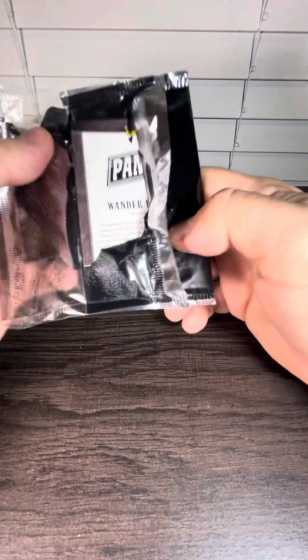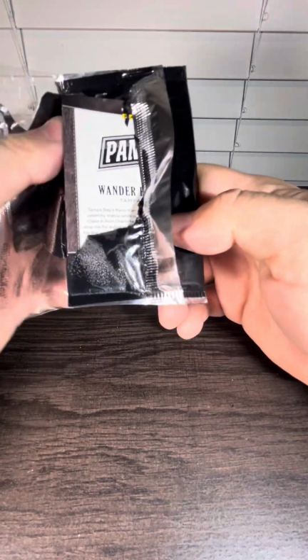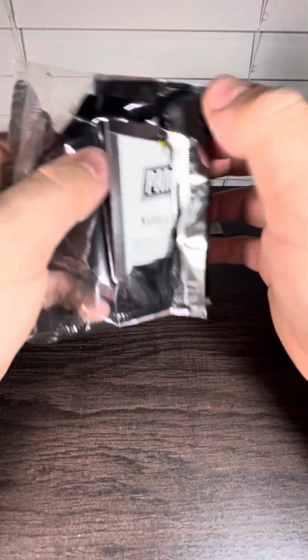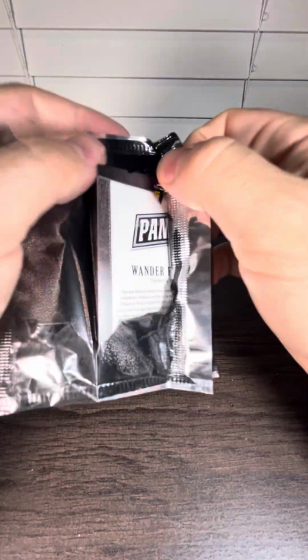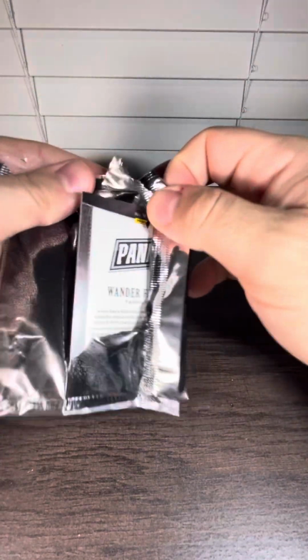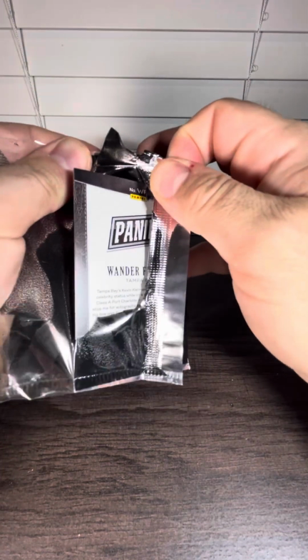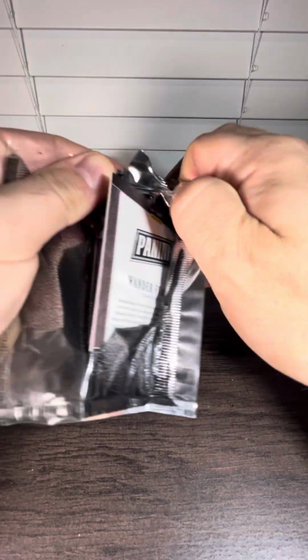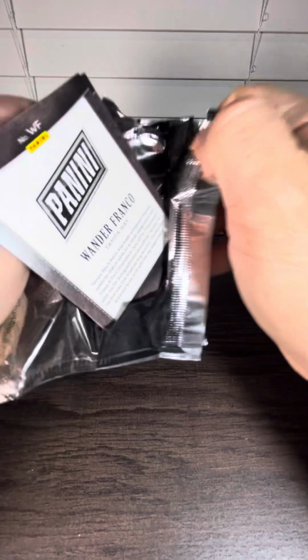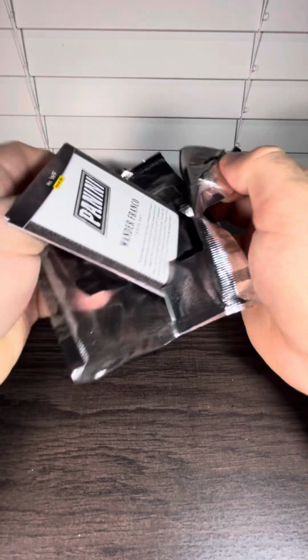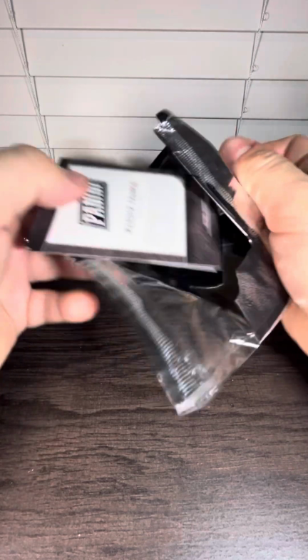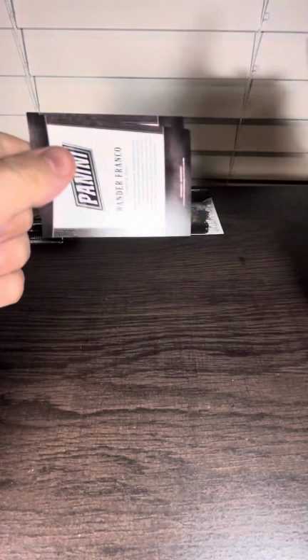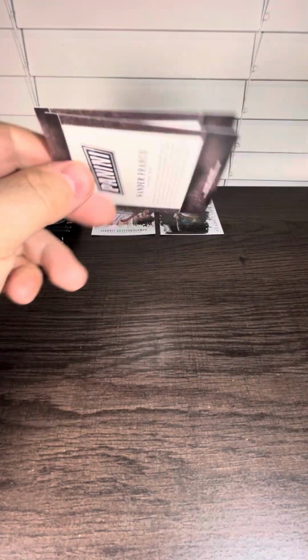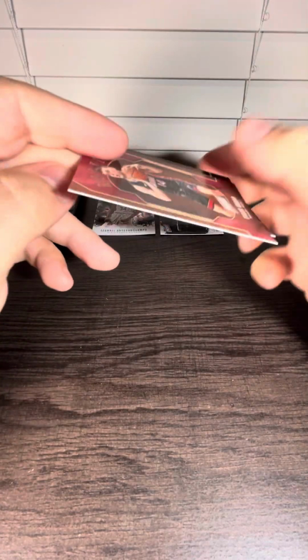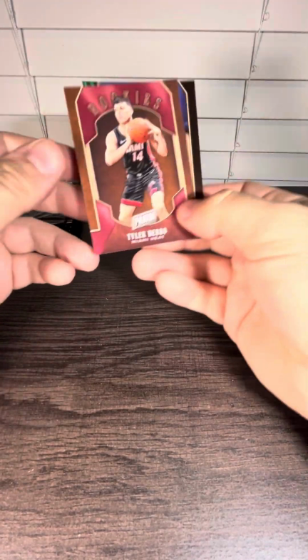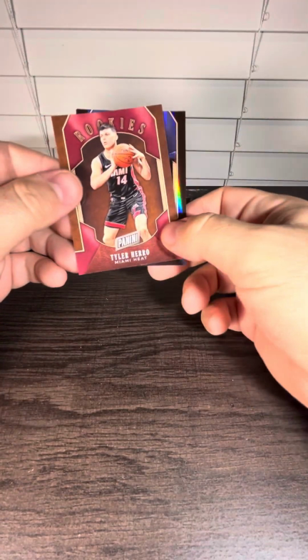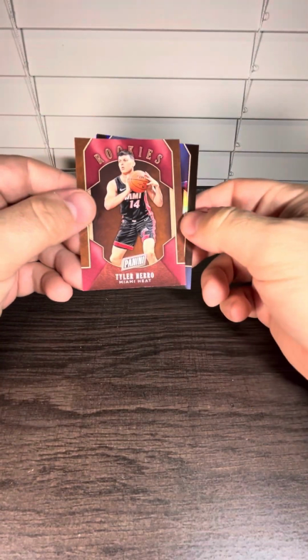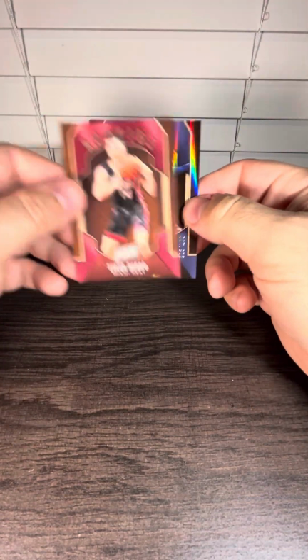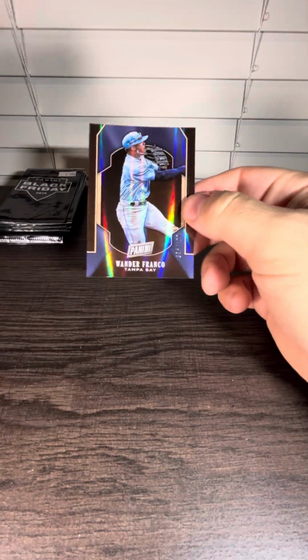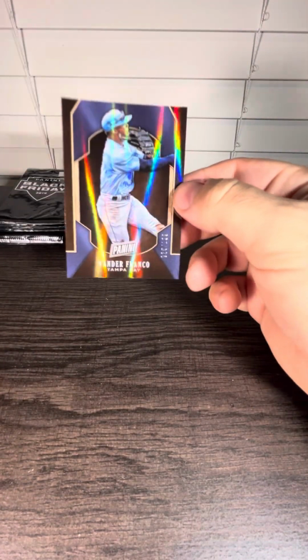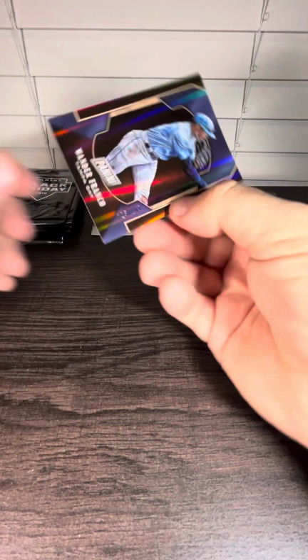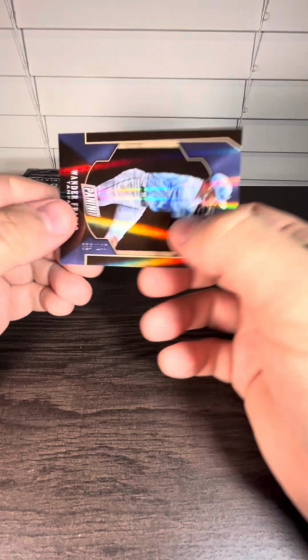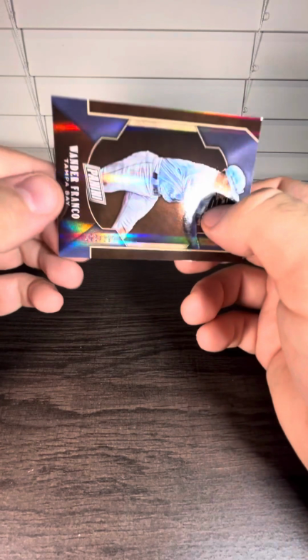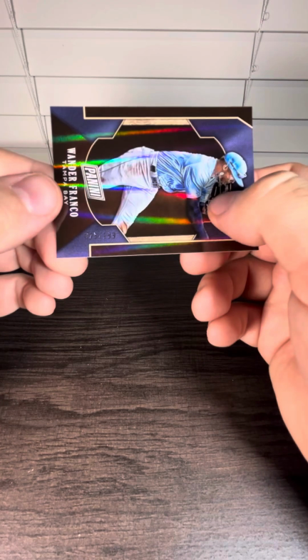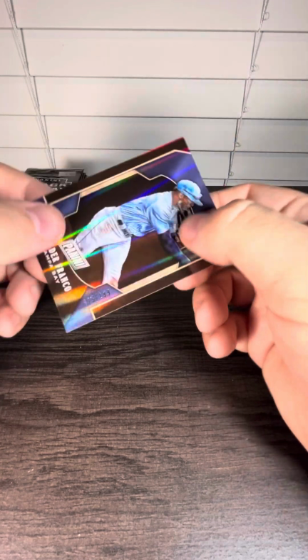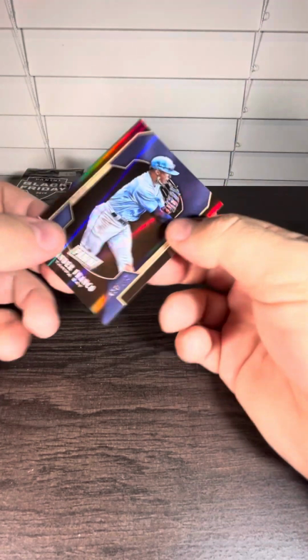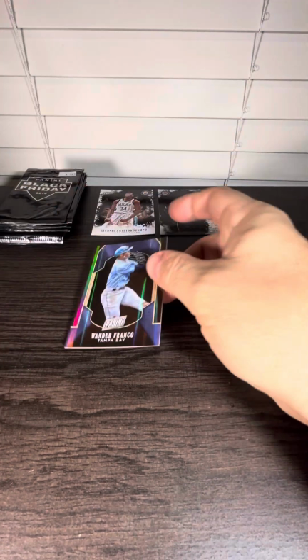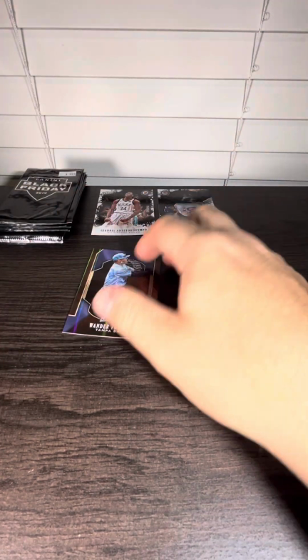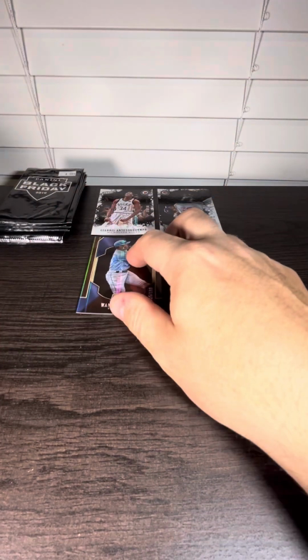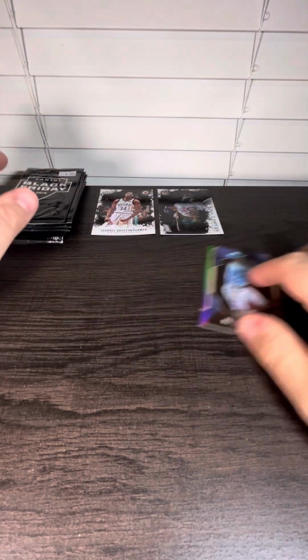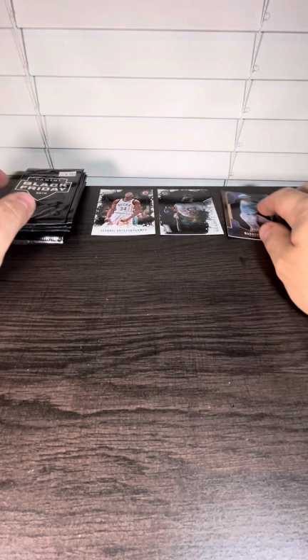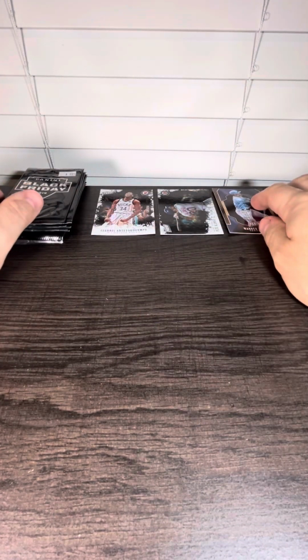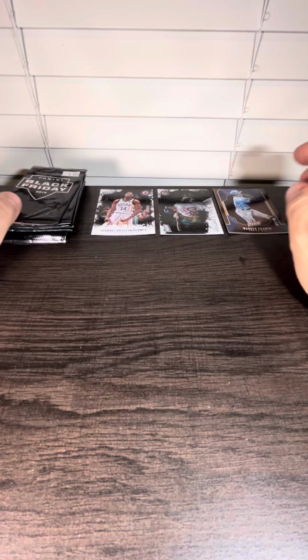Wander Franco card. So it's okay that we mangled this pack. Tyler Herro rookie. It's a Wander Franco out of 199. I don't want that one.